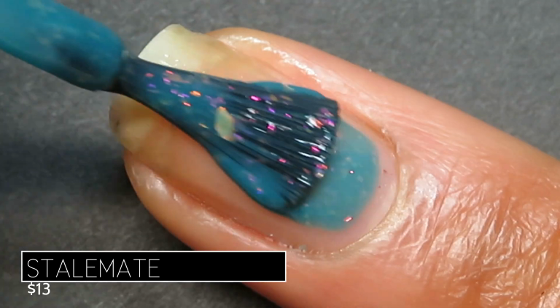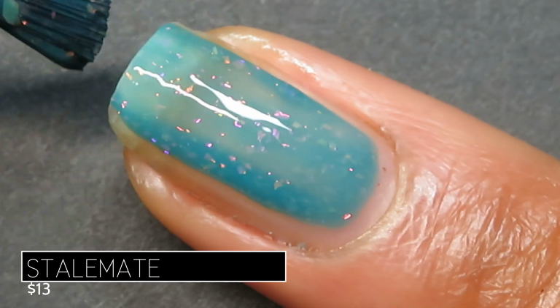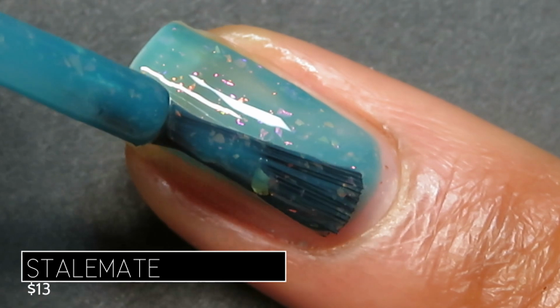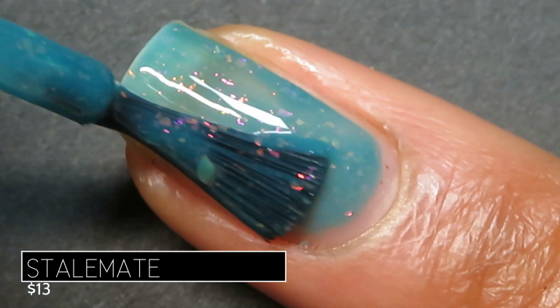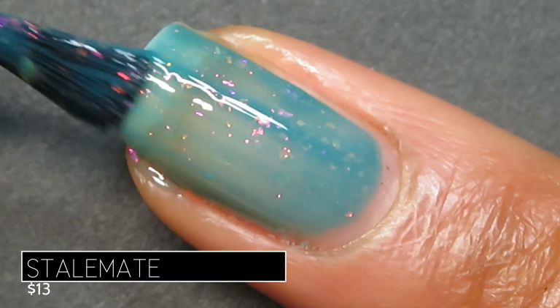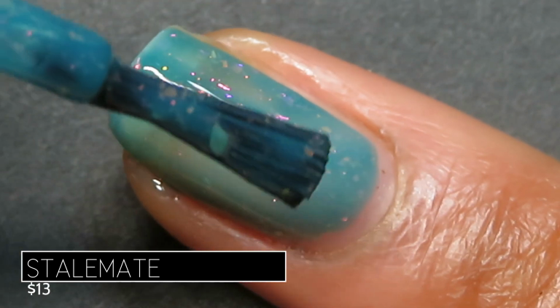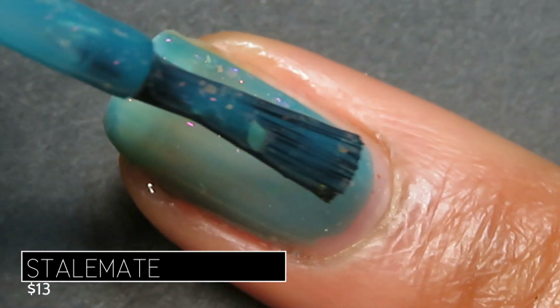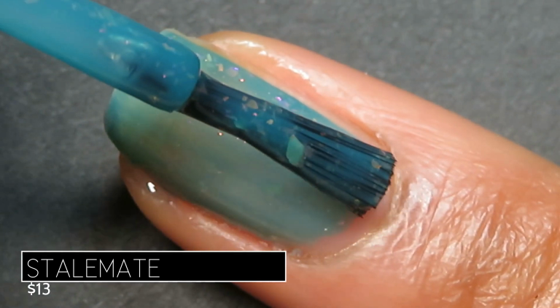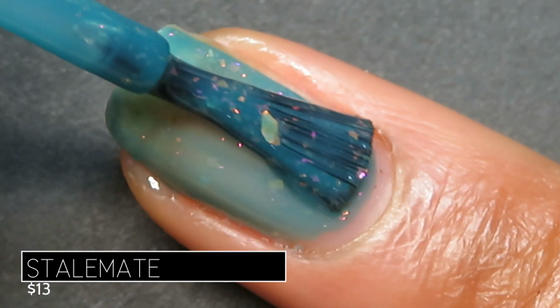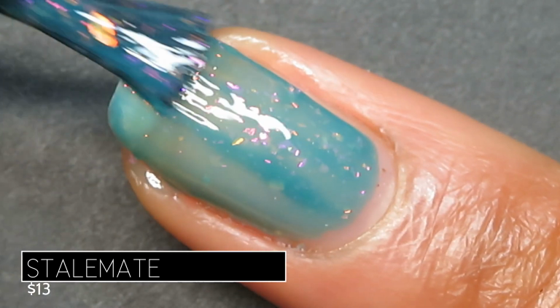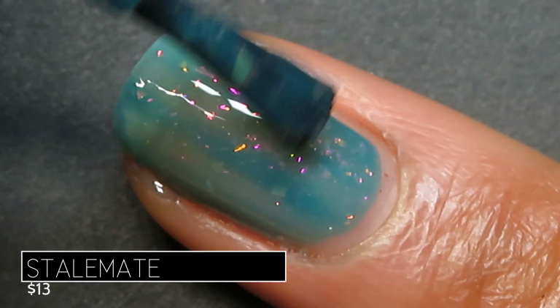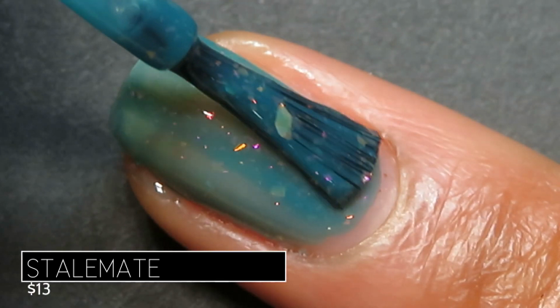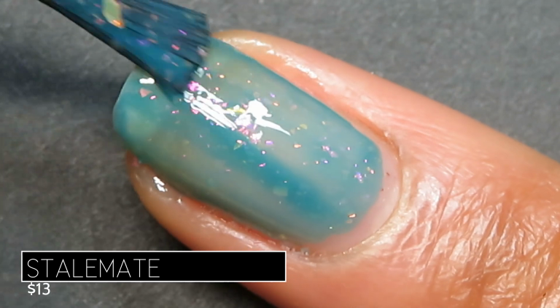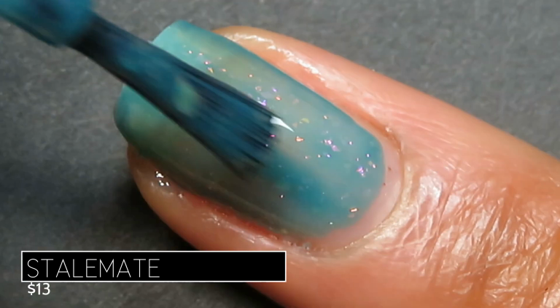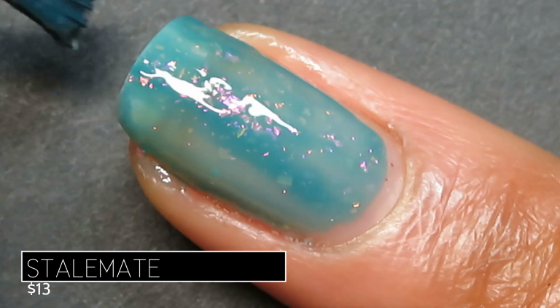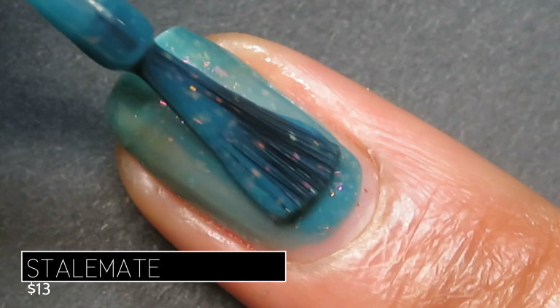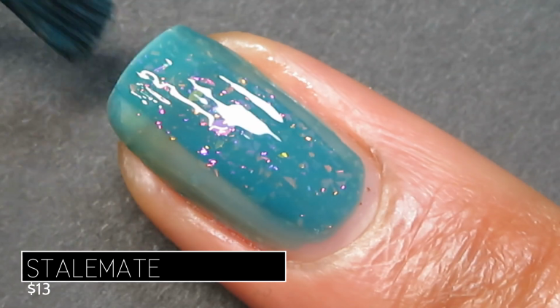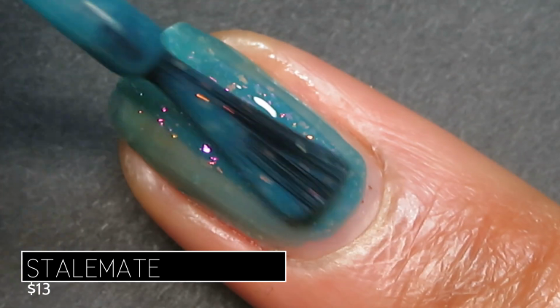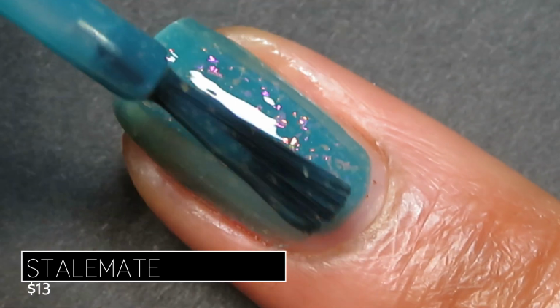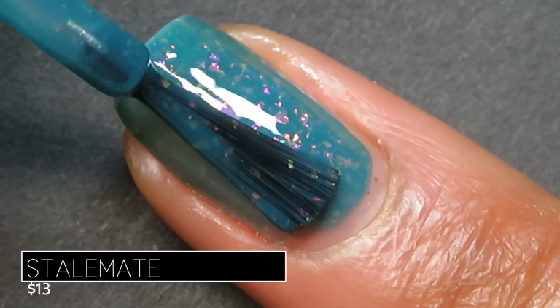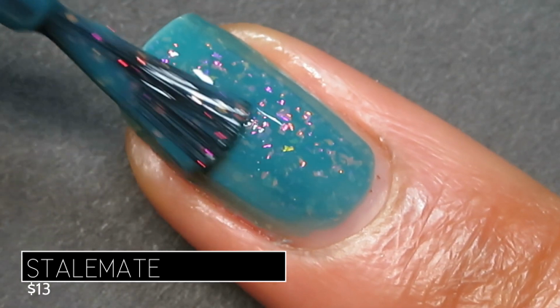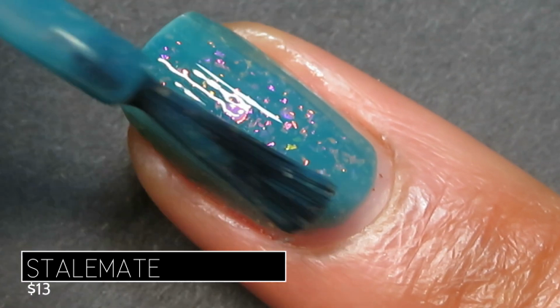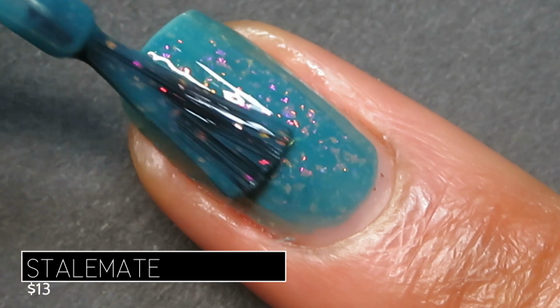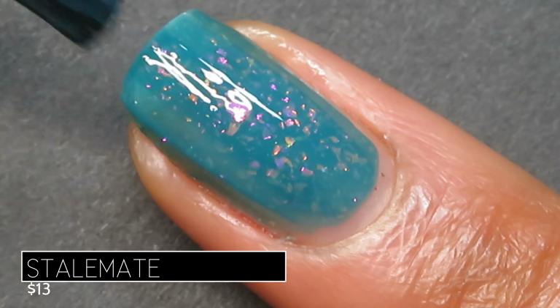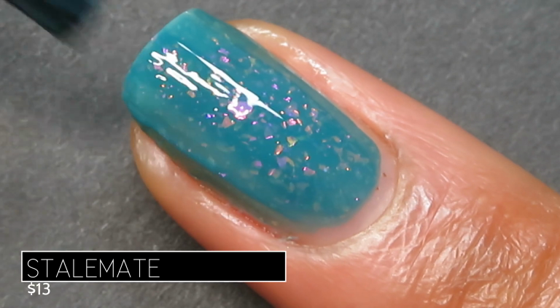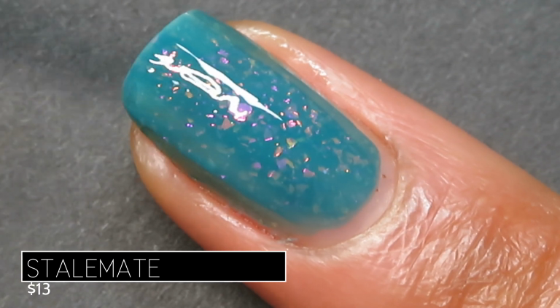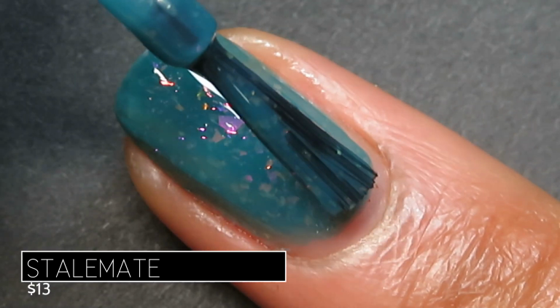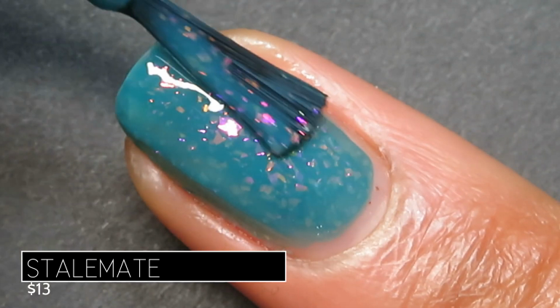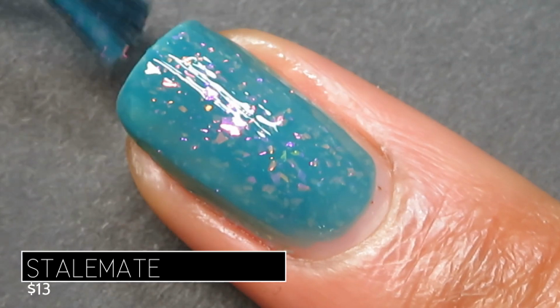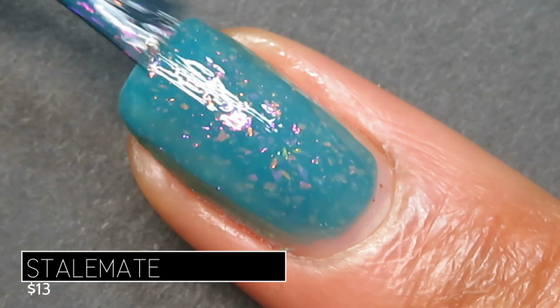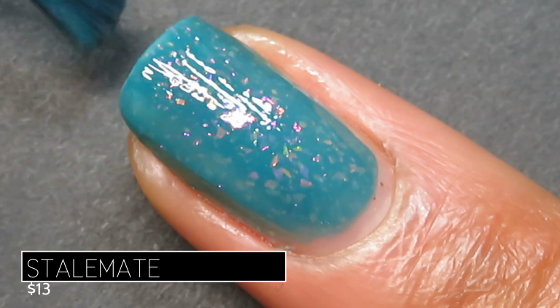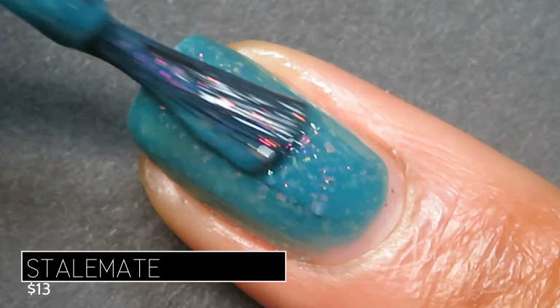On application this one was more of a crelly — it was a bit sheer on that first coat but it did build up nicely on the second. I have a pretty stark nail line so I needed to go in with three, but many may be okay with just two coats on this one.